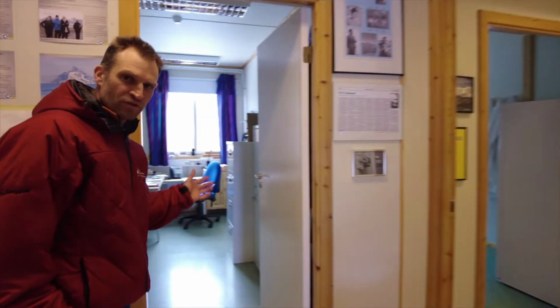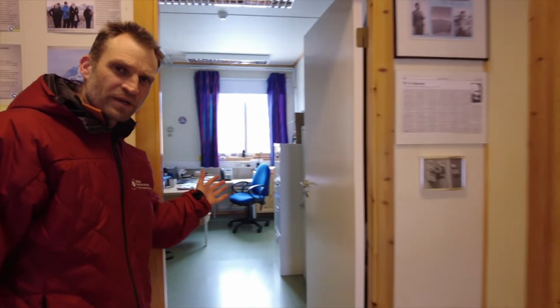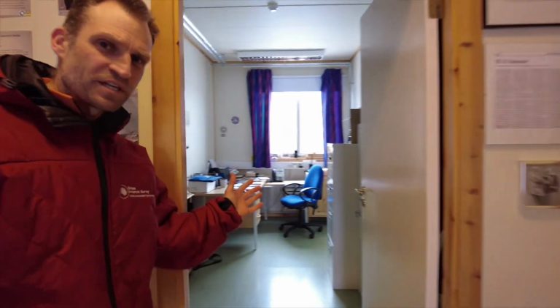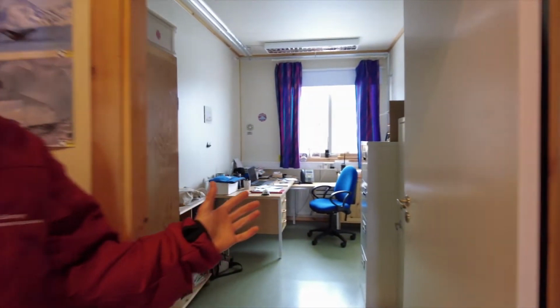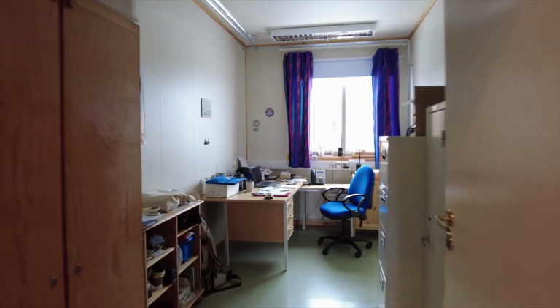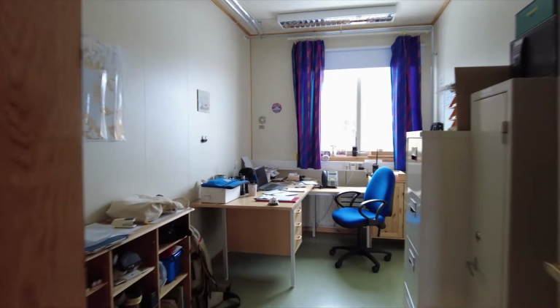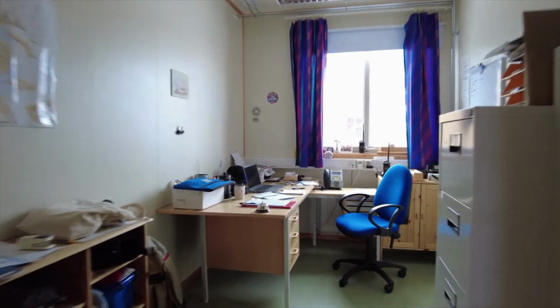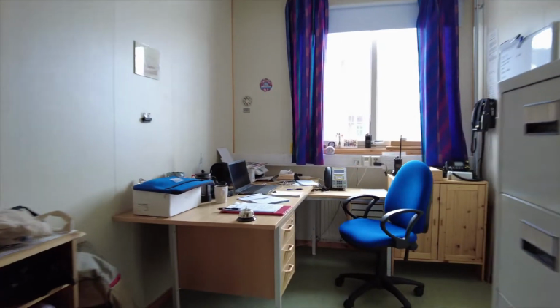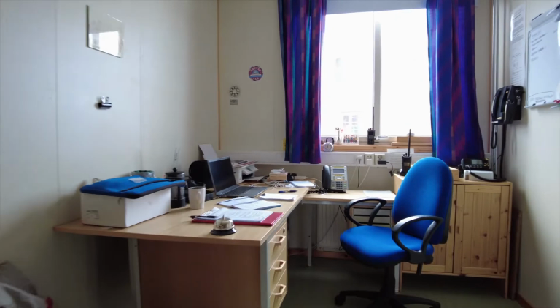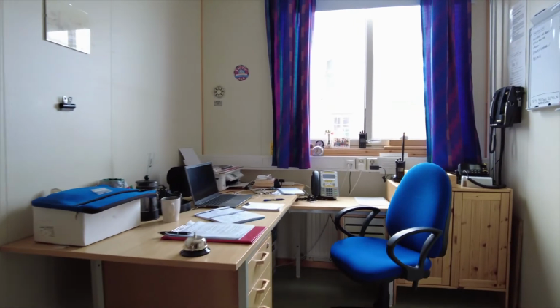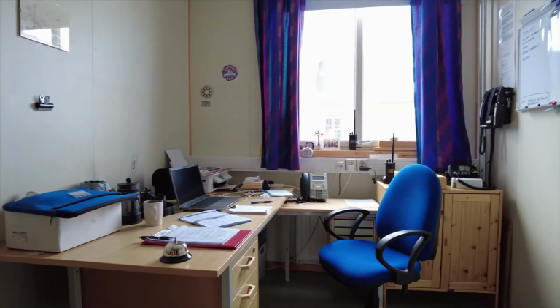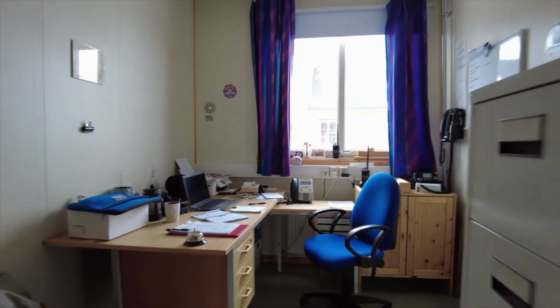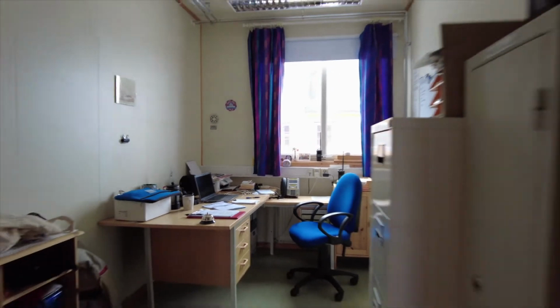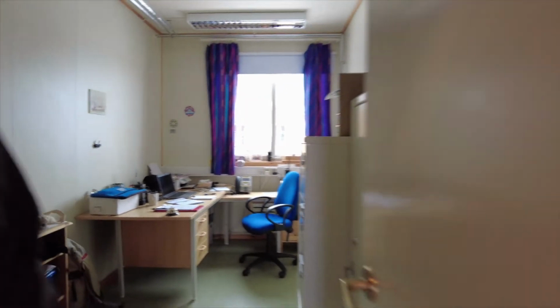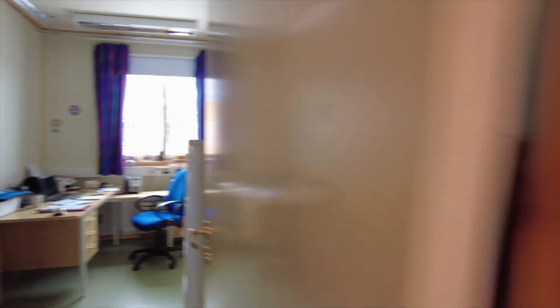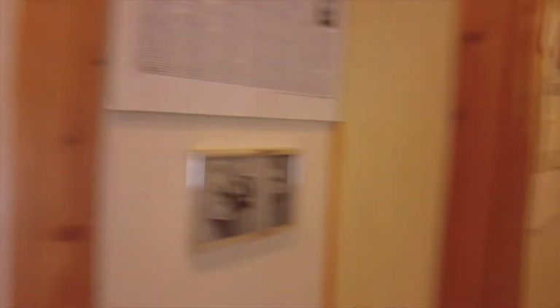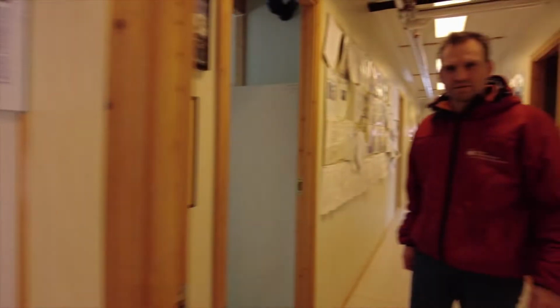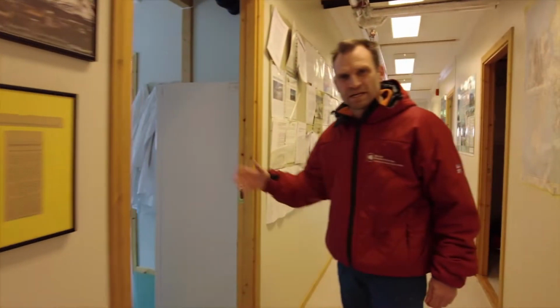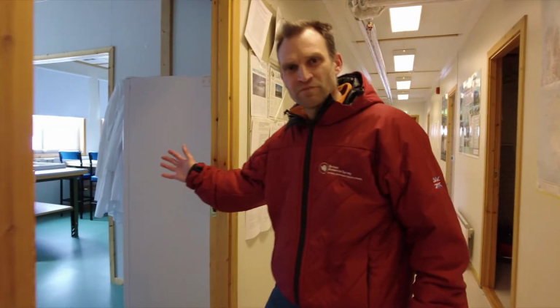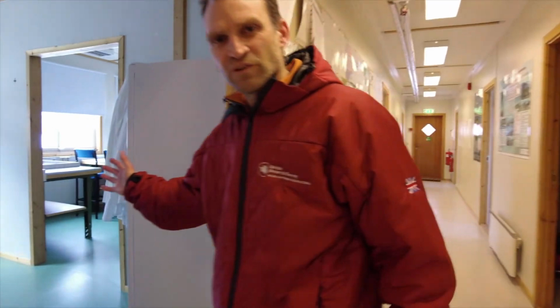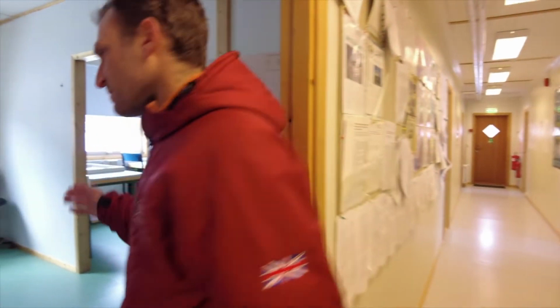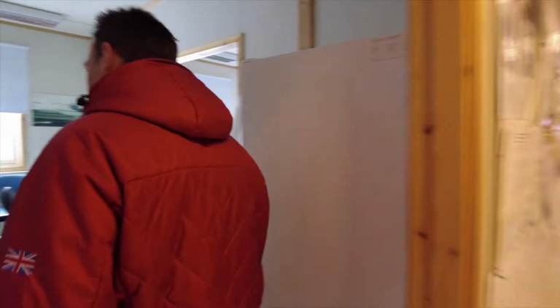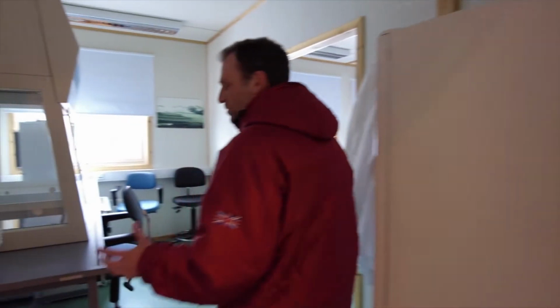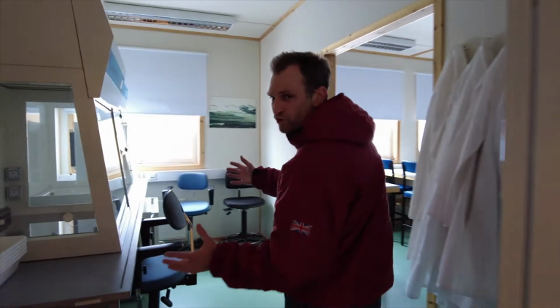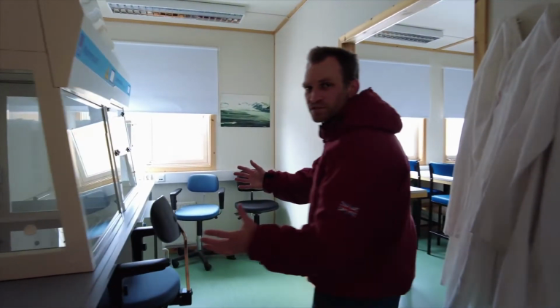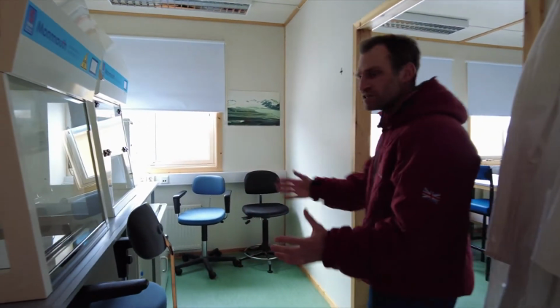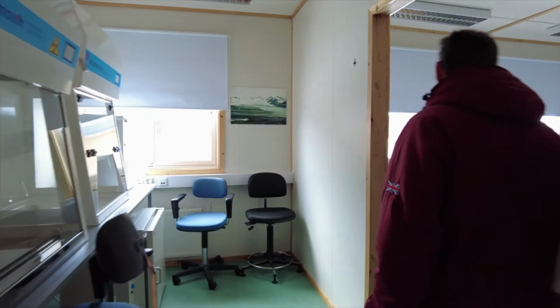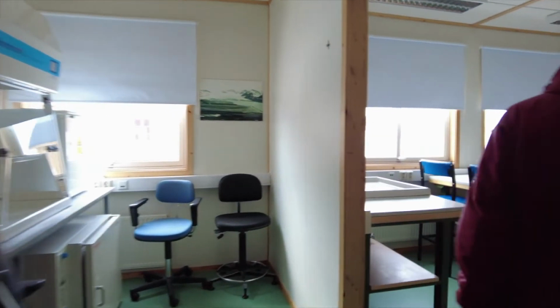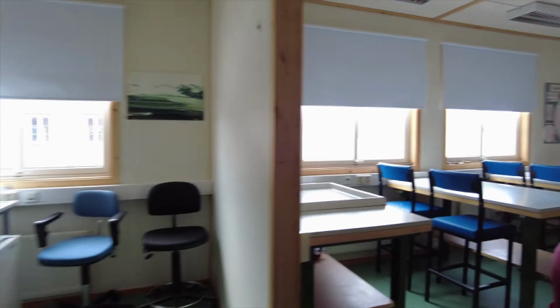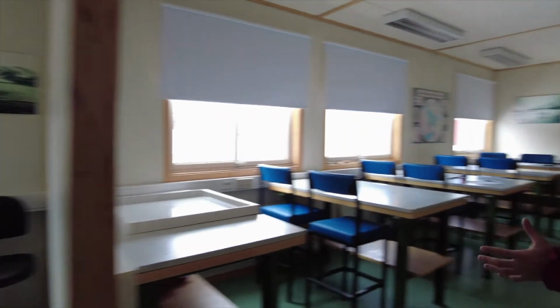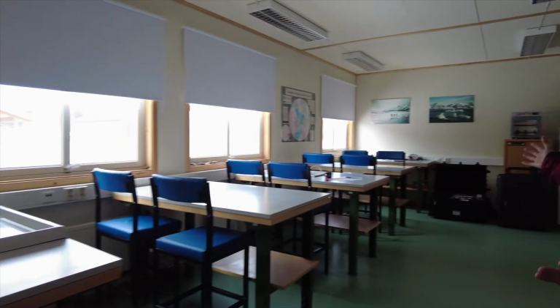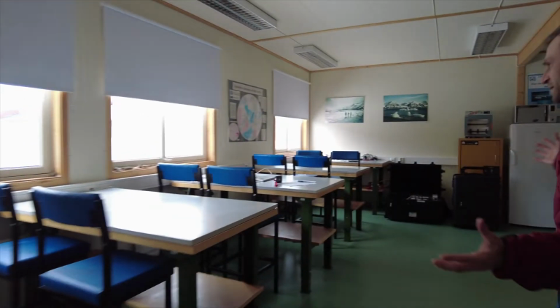Through here we have the station leader's office. And in here we have the general lab where we have fume hoods, ovens and through here a lot of bench space.